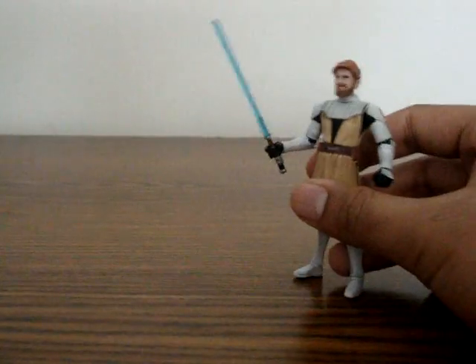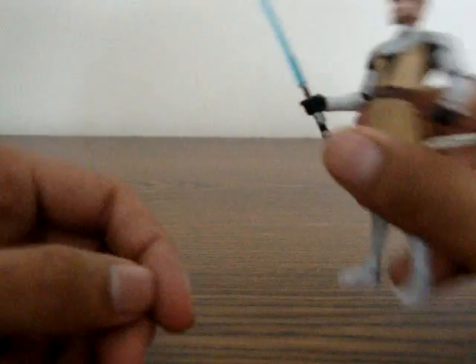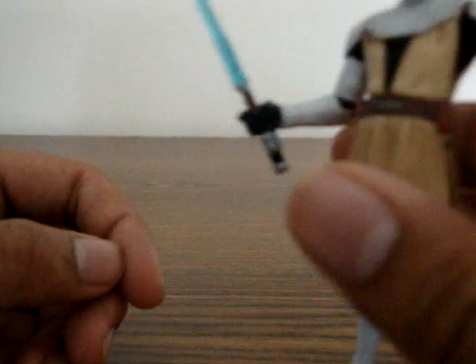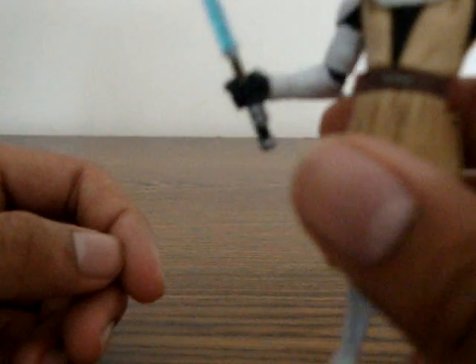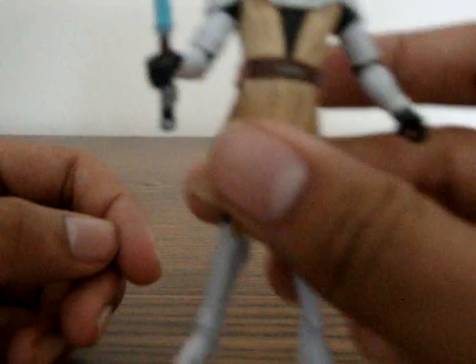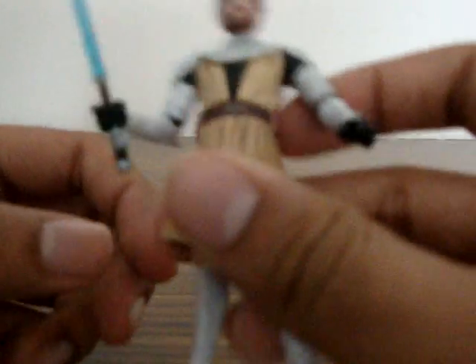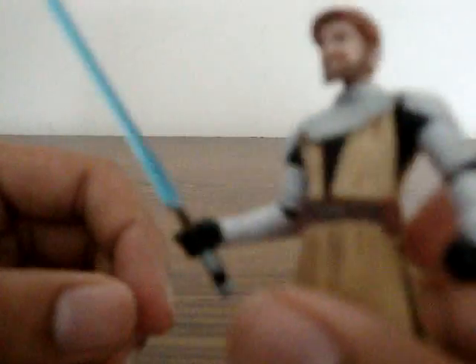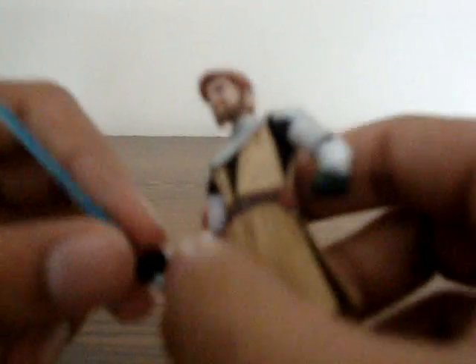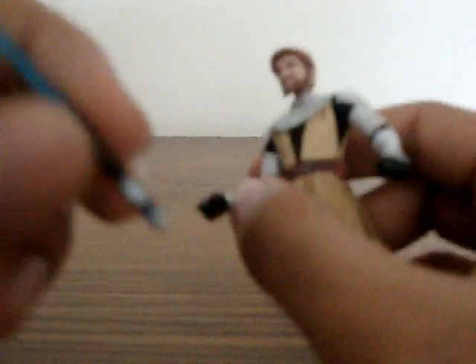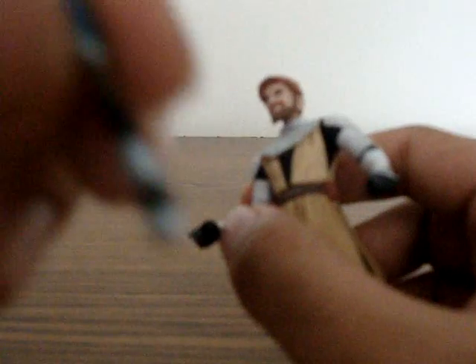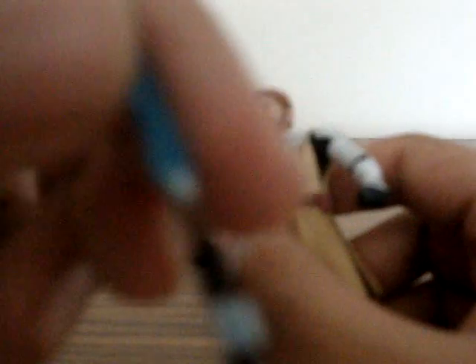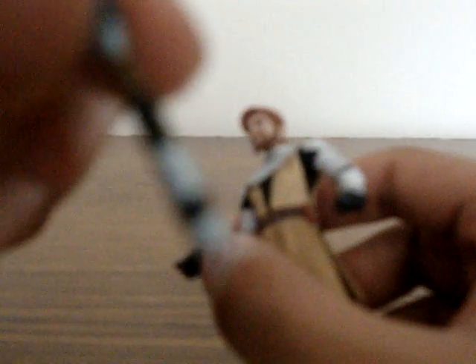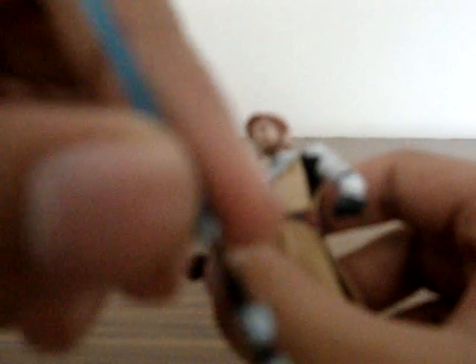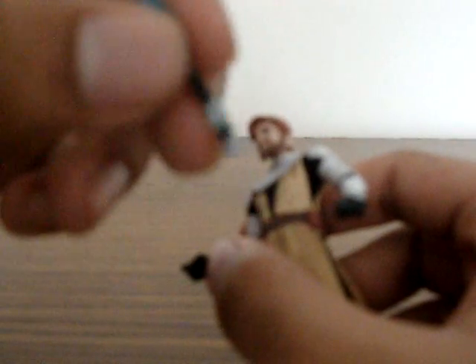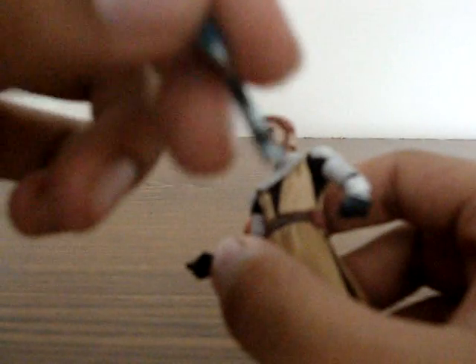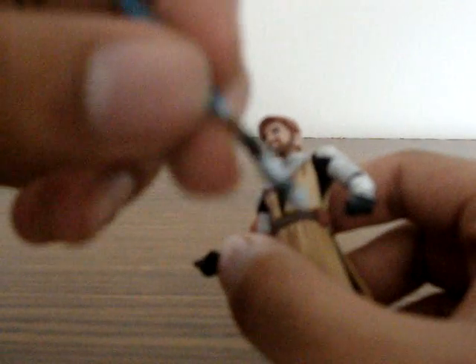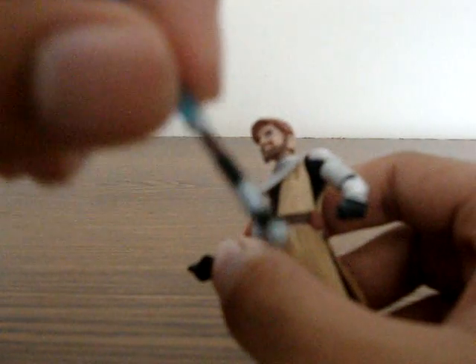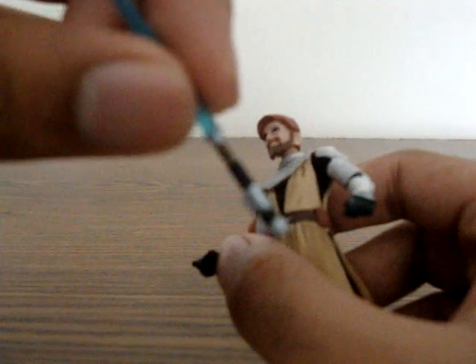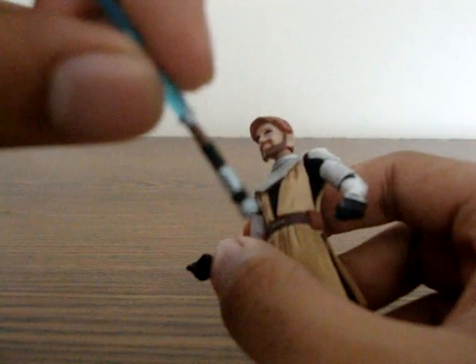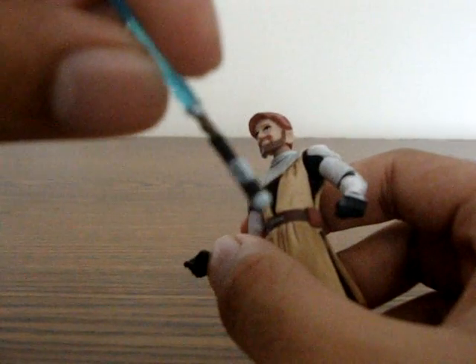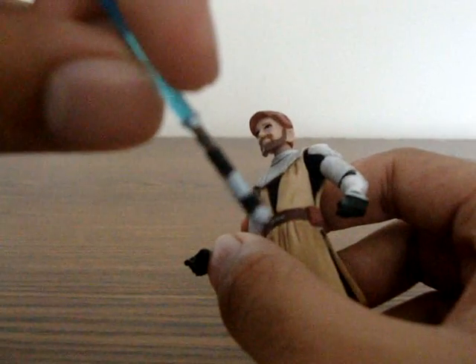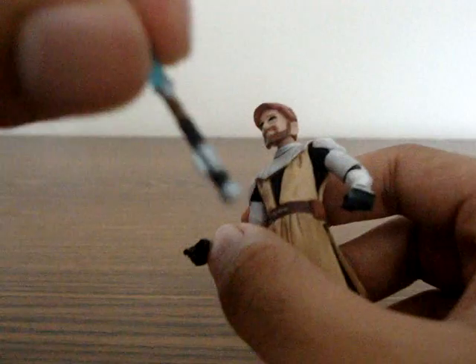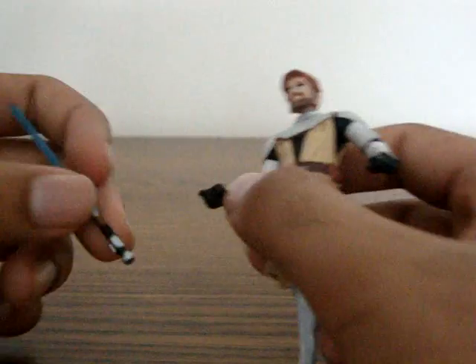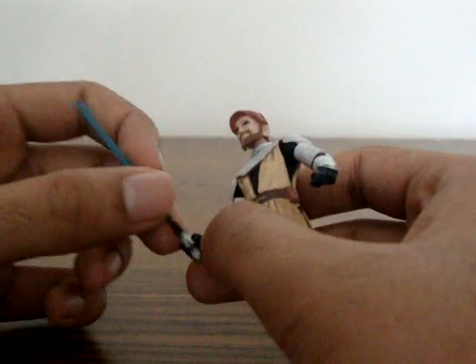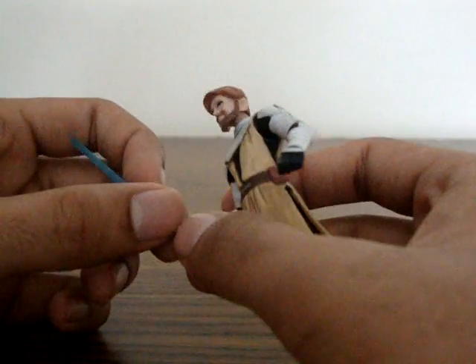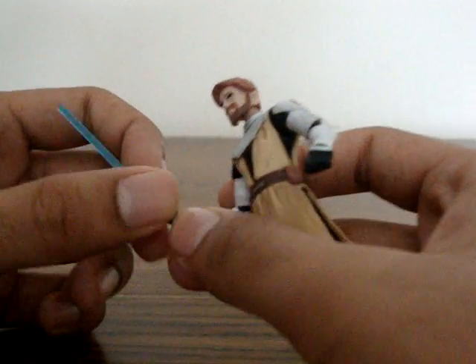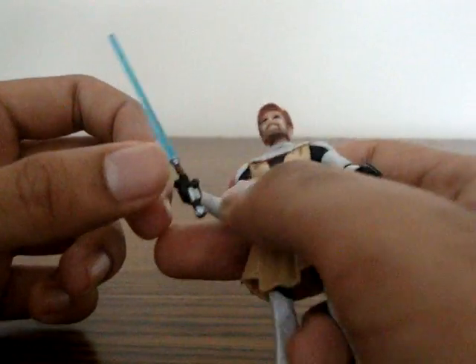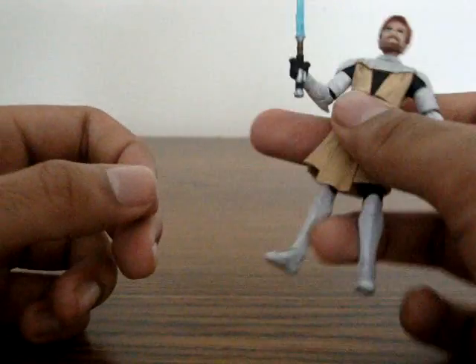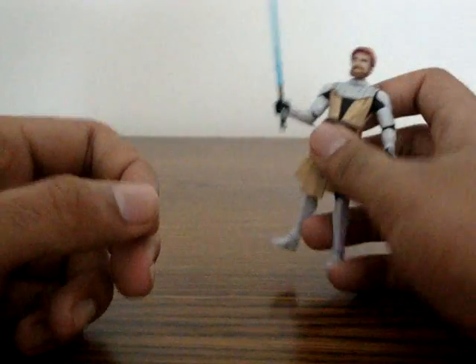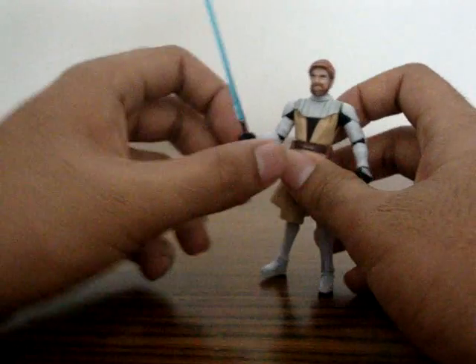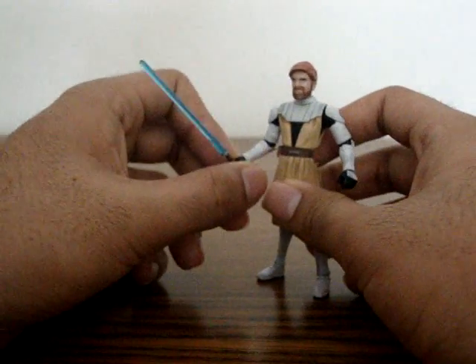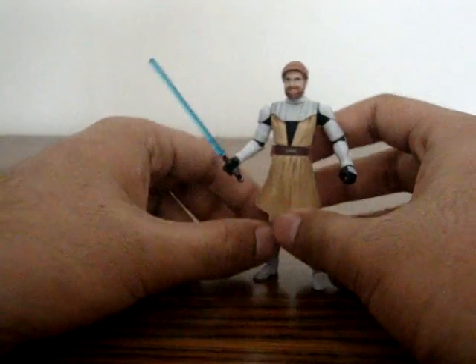His lightsaber fits very well in his hand — let me just show it to you guys. It's very accurate towards the movies and other references.